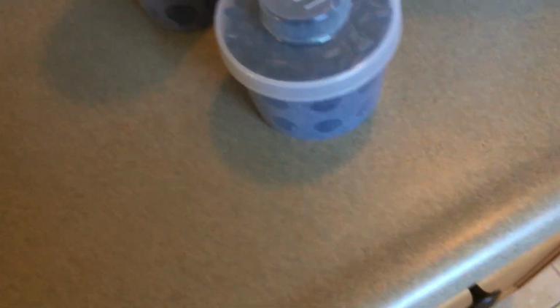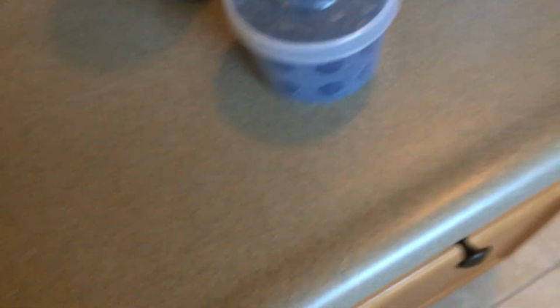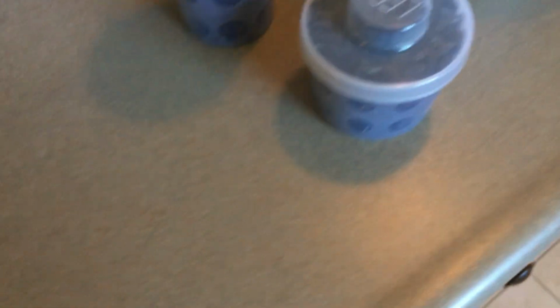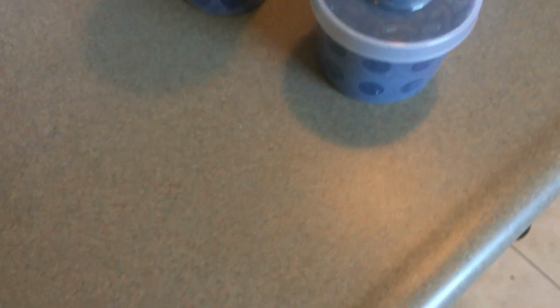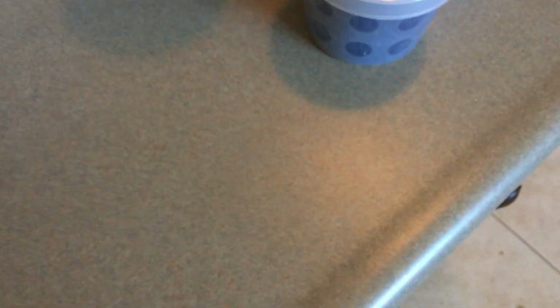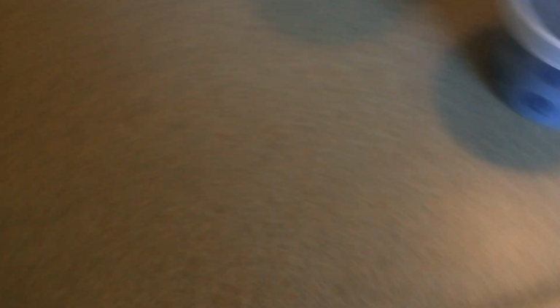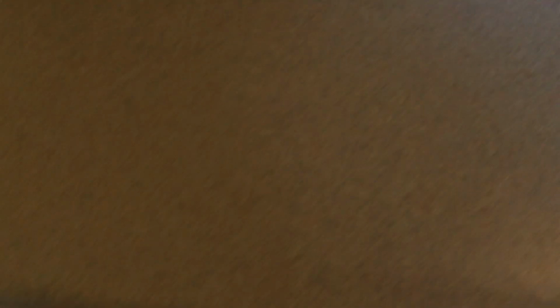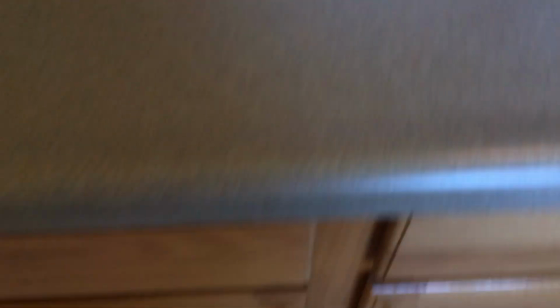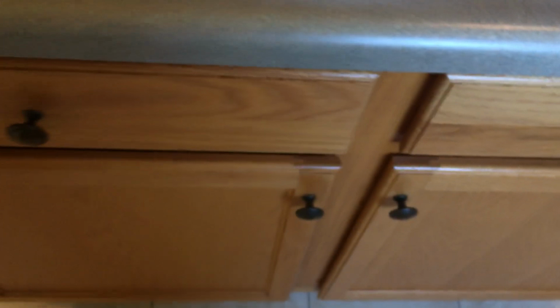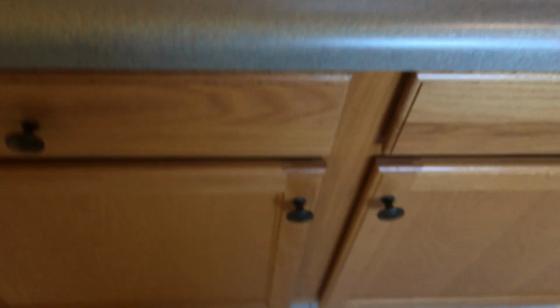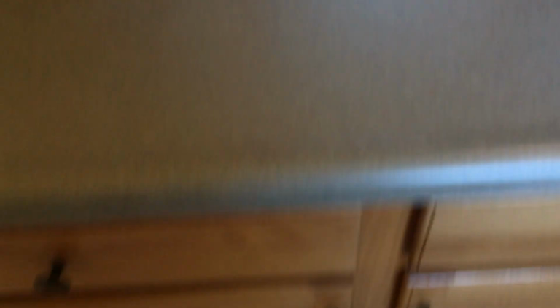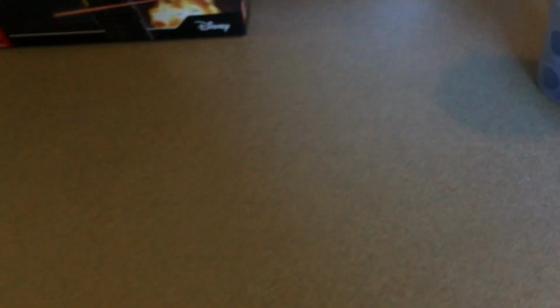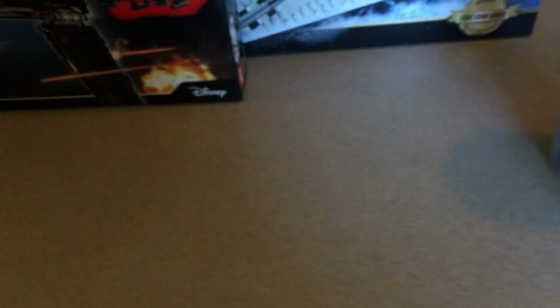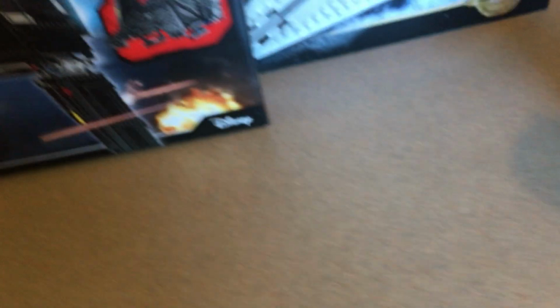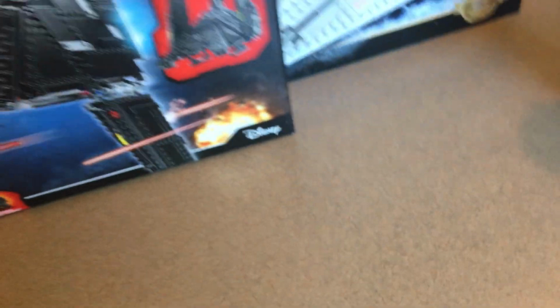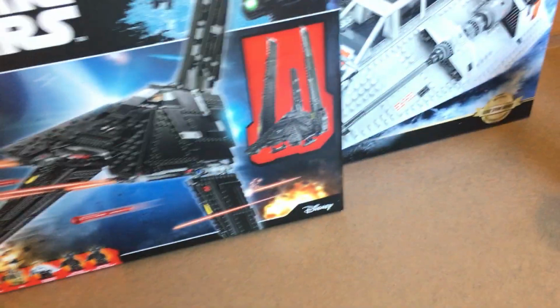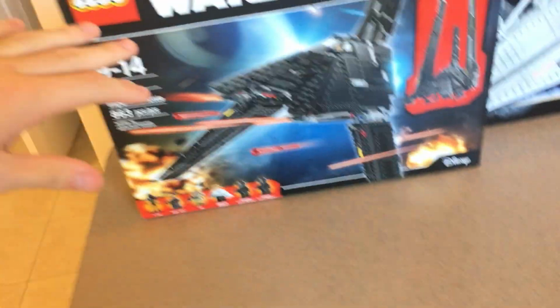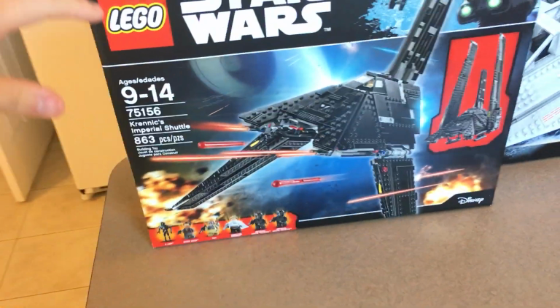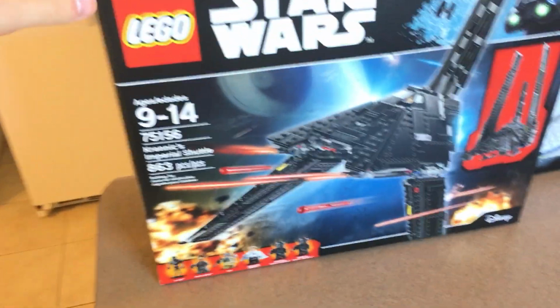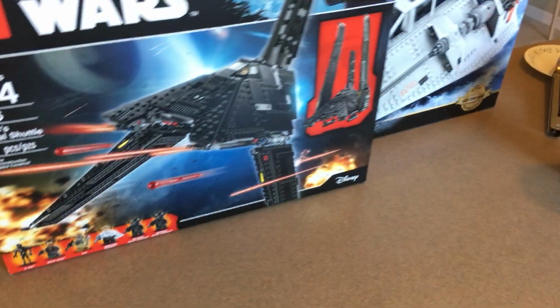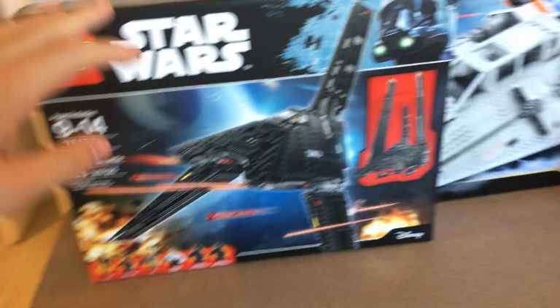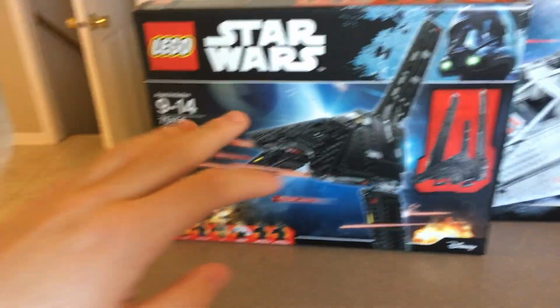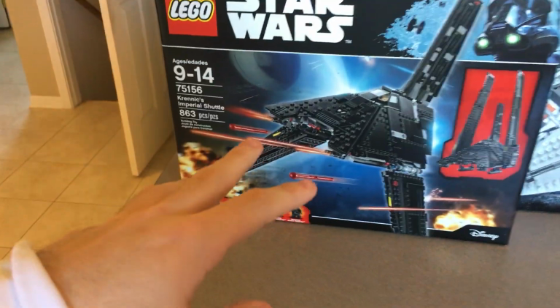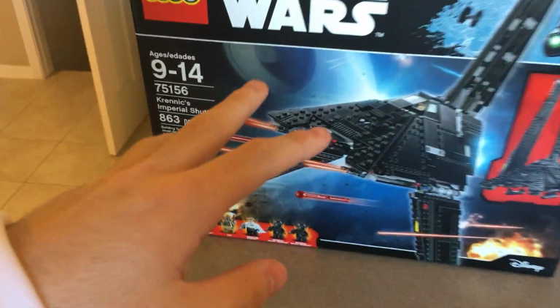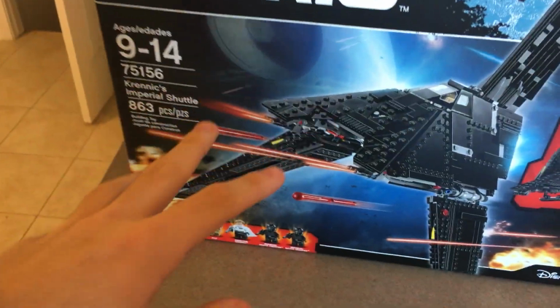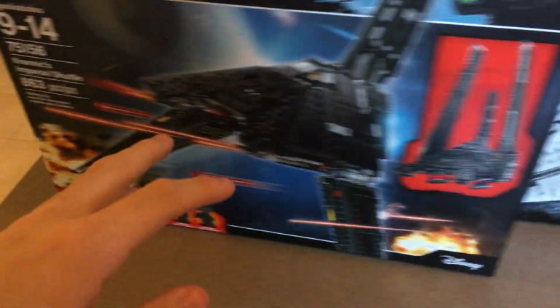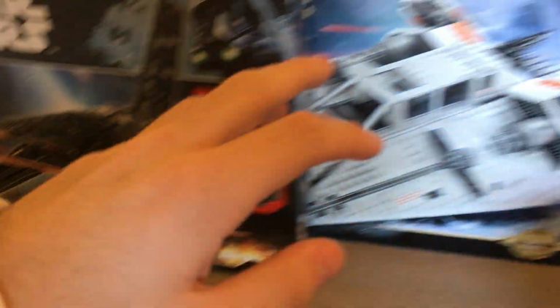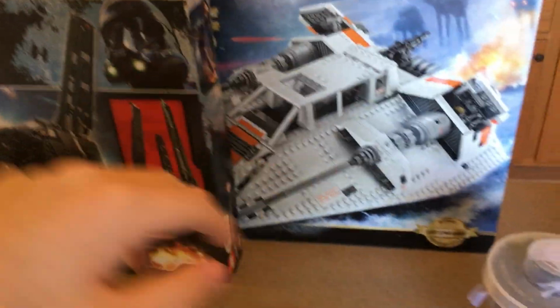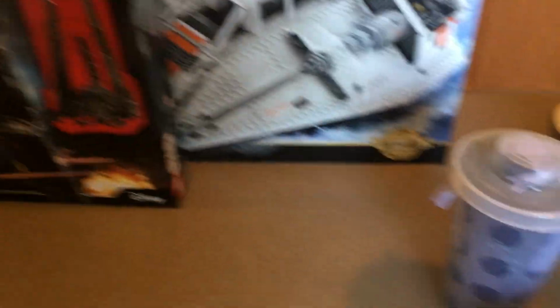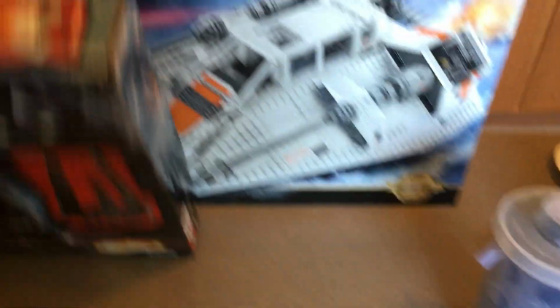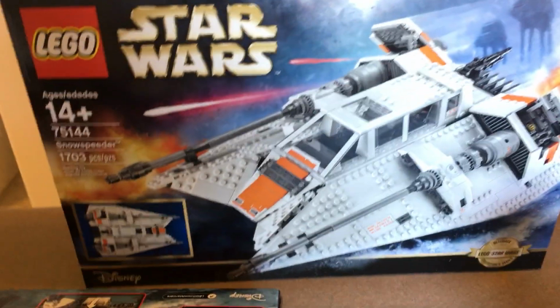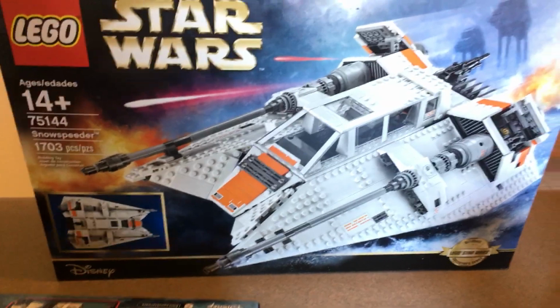Moving on to the sets. I'll take the promotions out of the way just so you guys don't know how many I got yet — you guys might be able to figure it out. So the two sets I got are the Krennic's Imperial Shuttle and the Snow Speeder — the UCS one, of course.